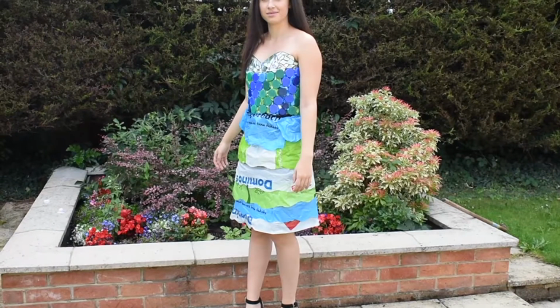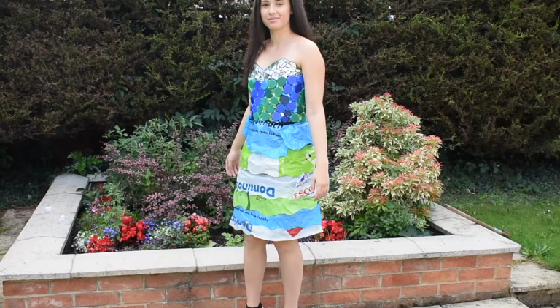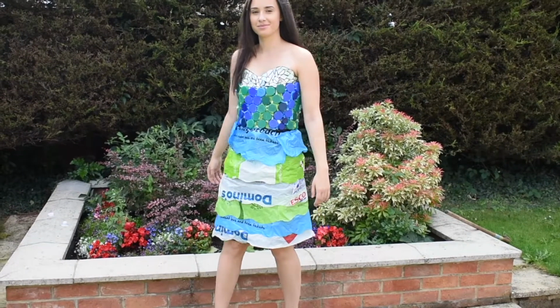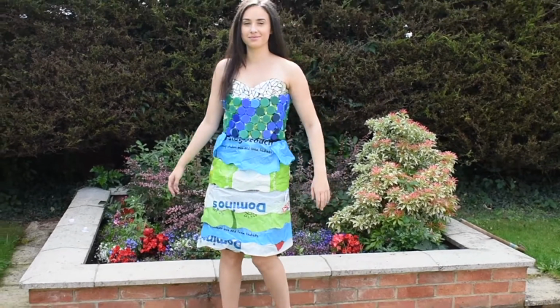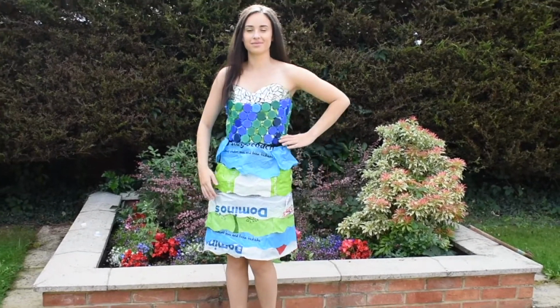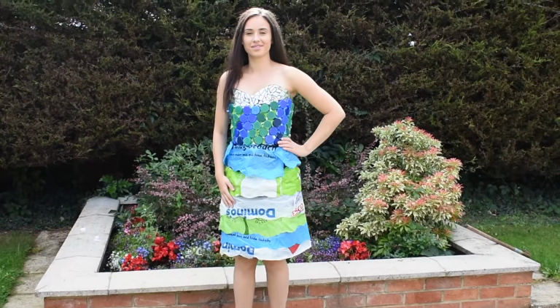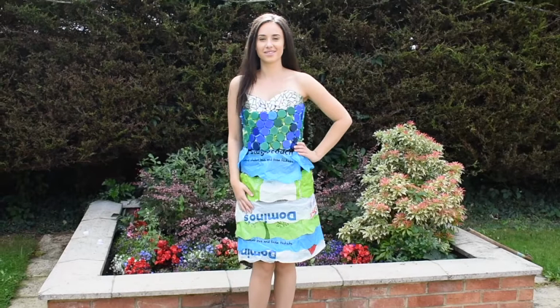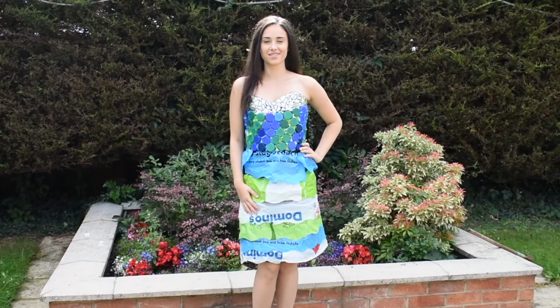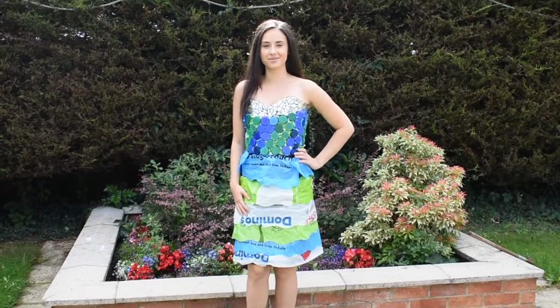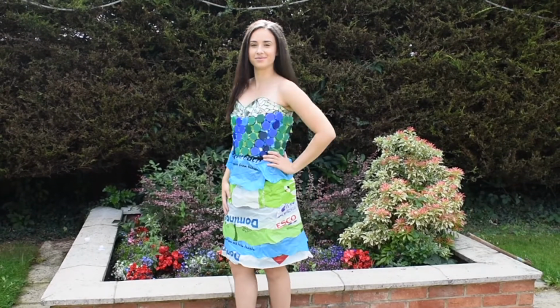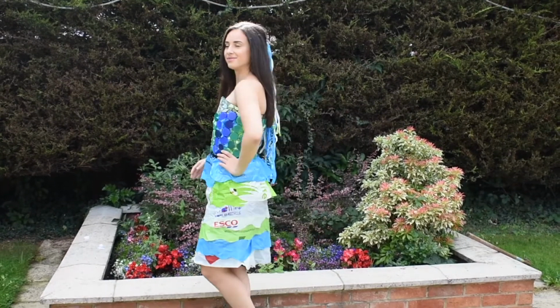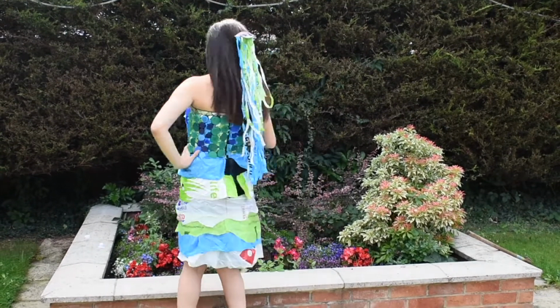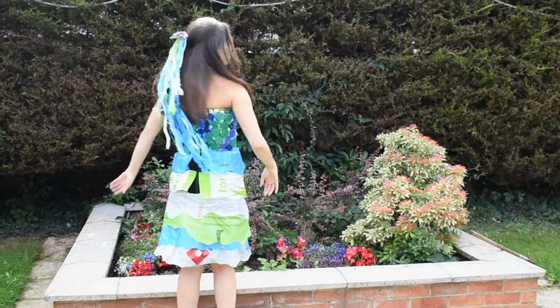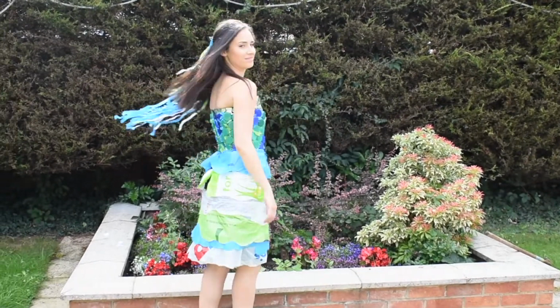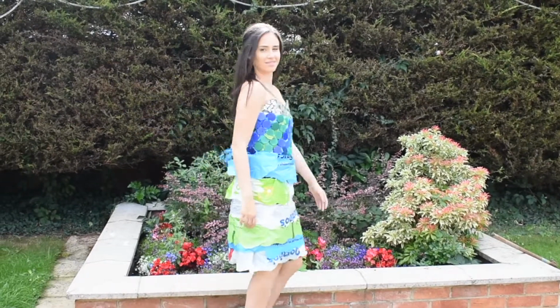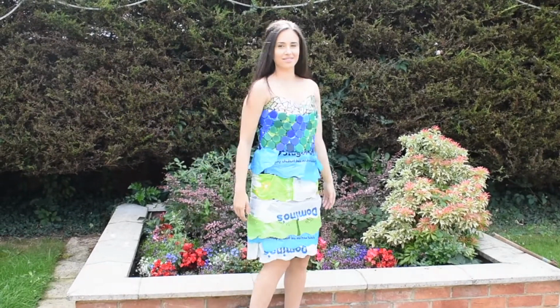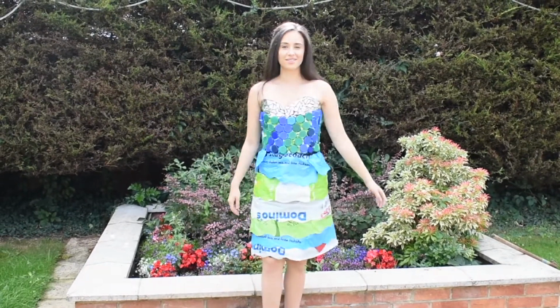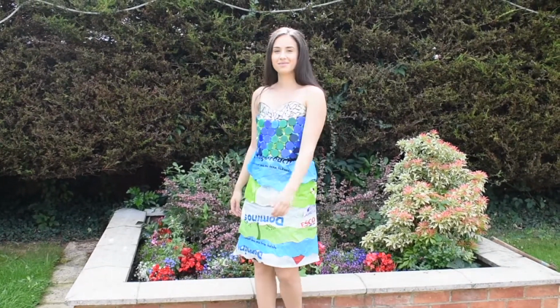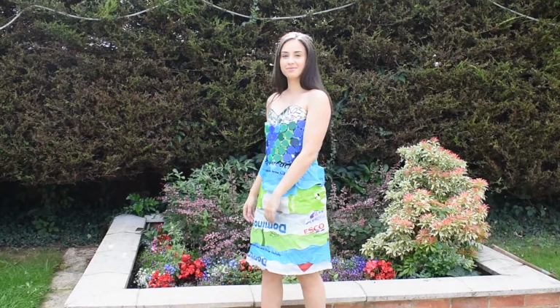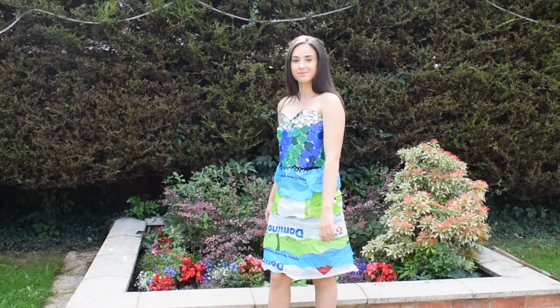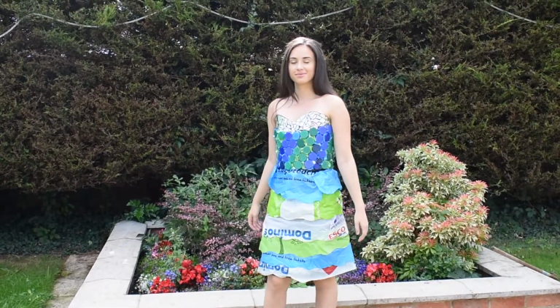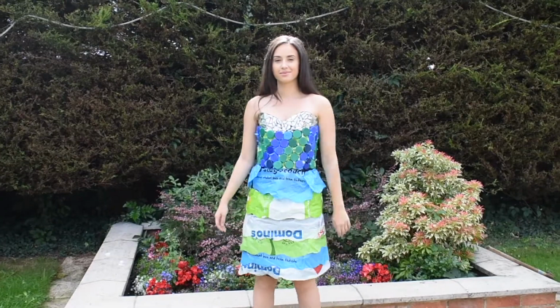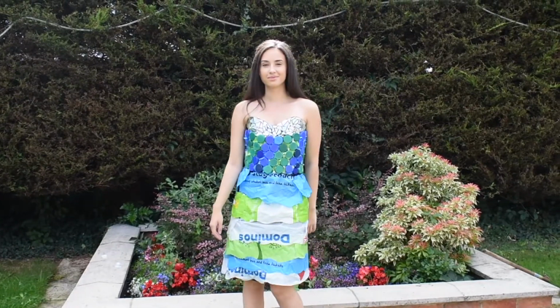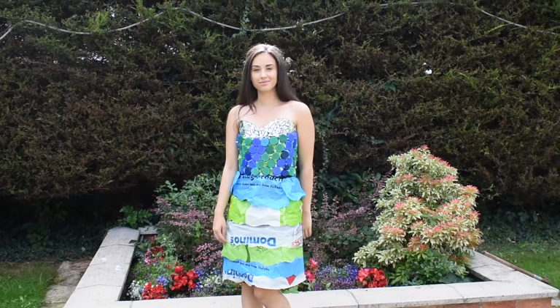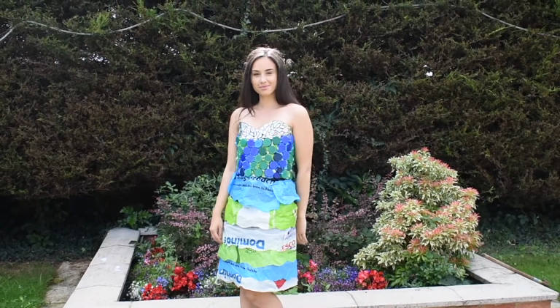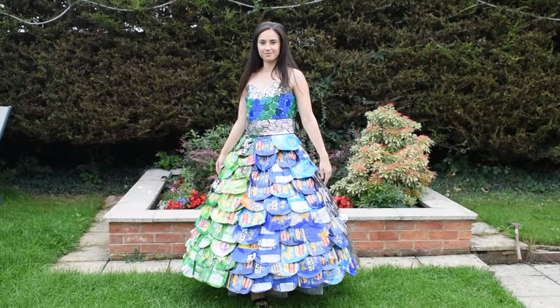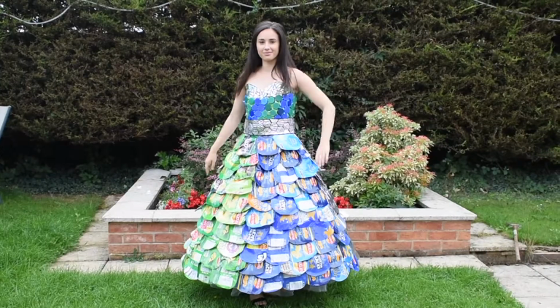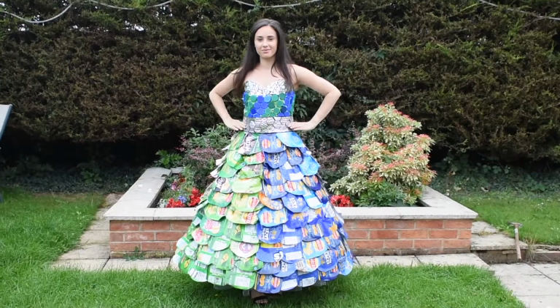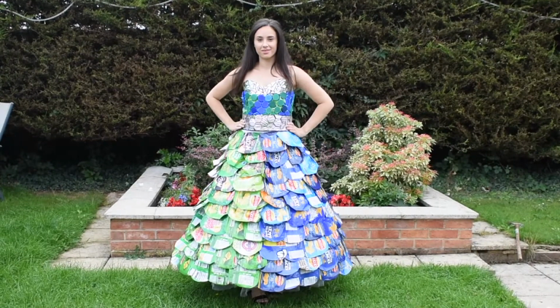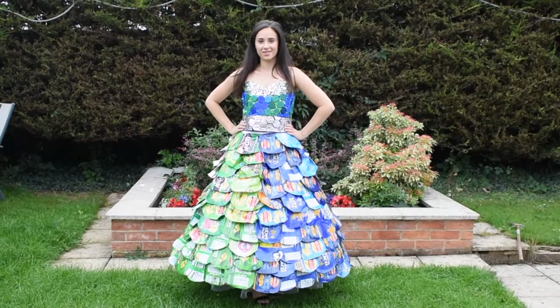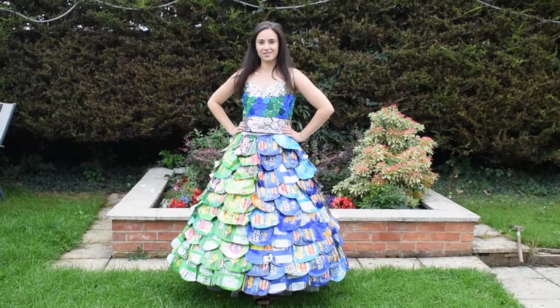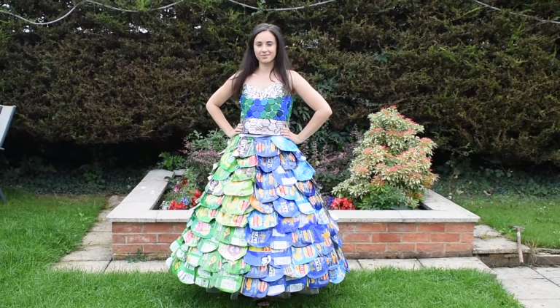I decided to cut the black skirt shorter and cover it in plastic bags, so I now have a two-in-one dress in which I can move around more easily backstage. And finally, this is the completed dress.